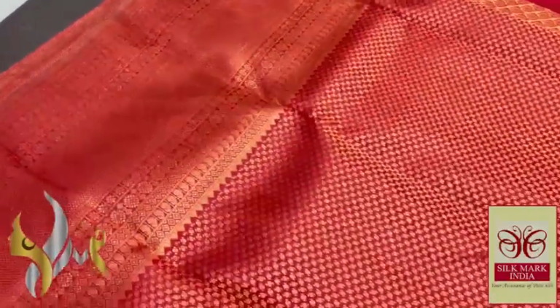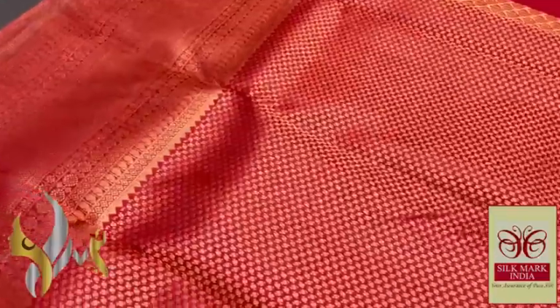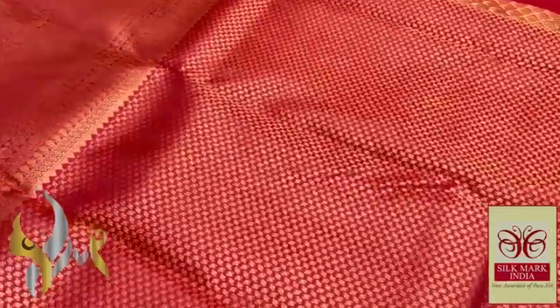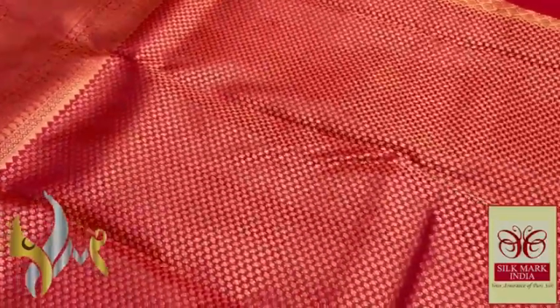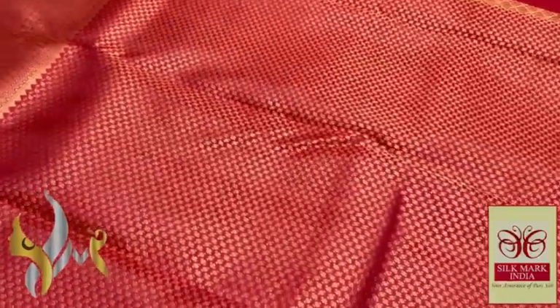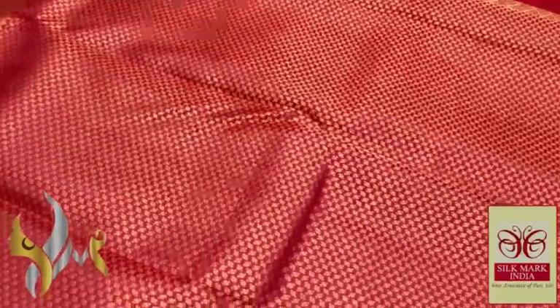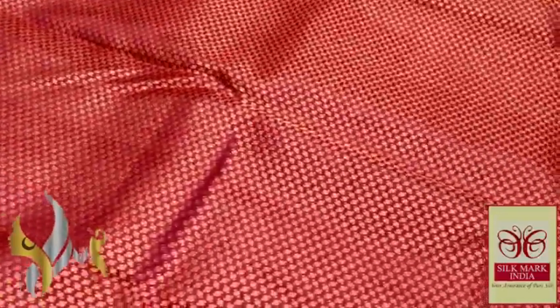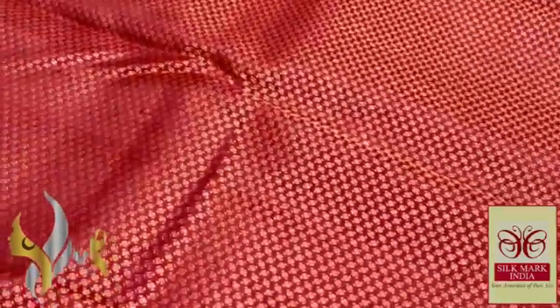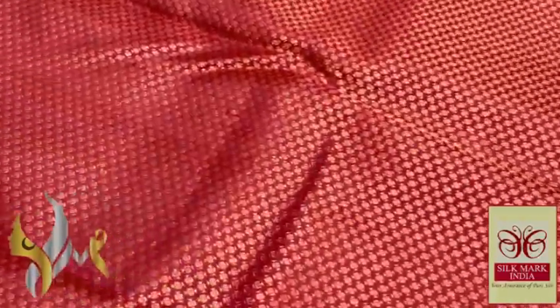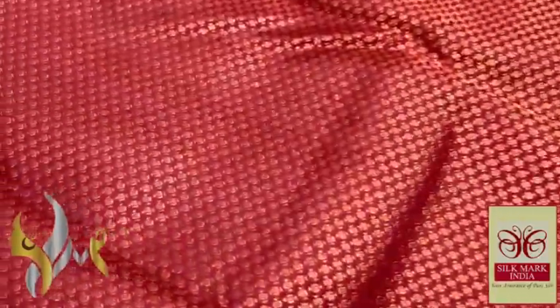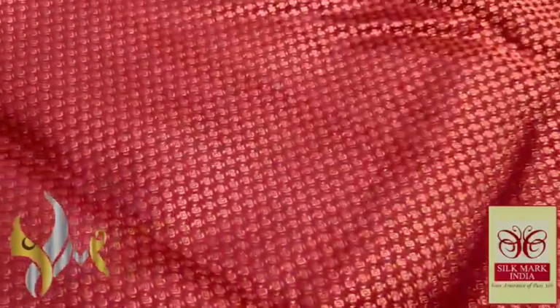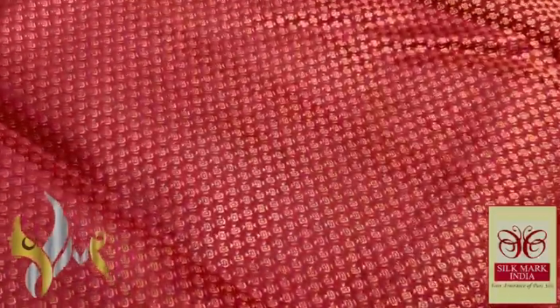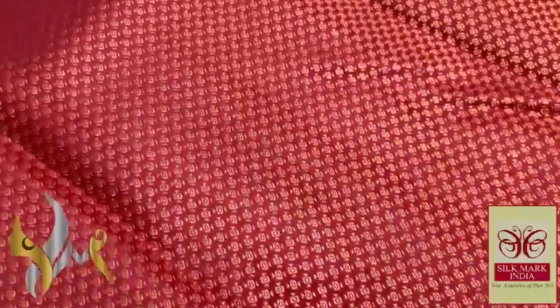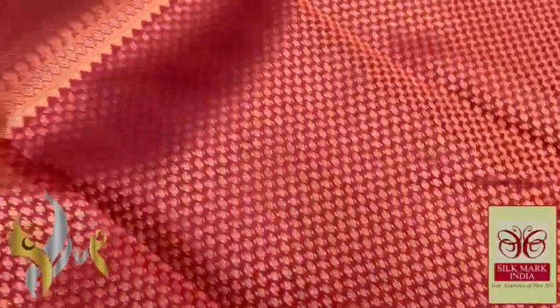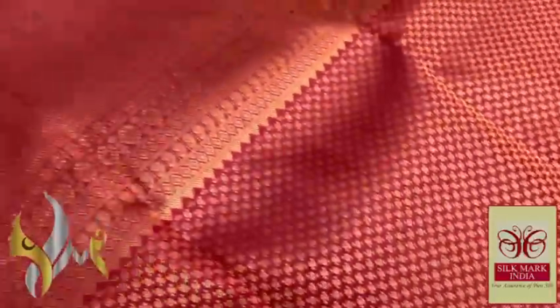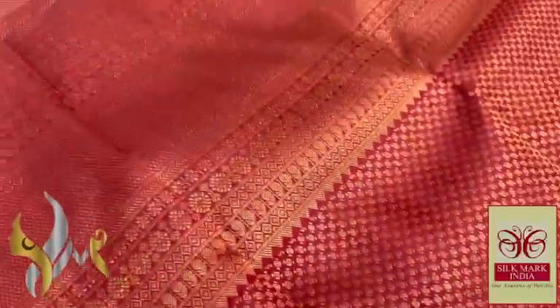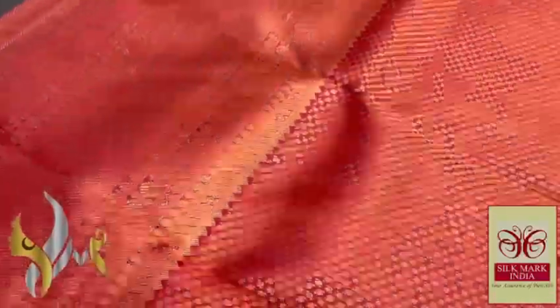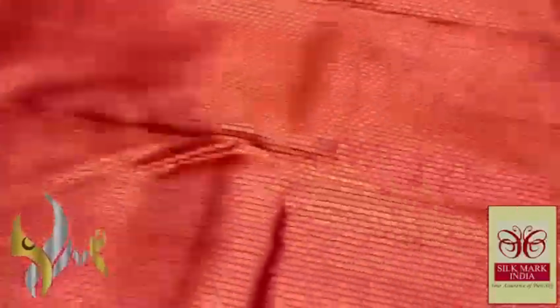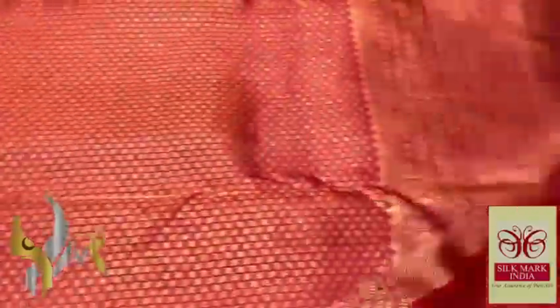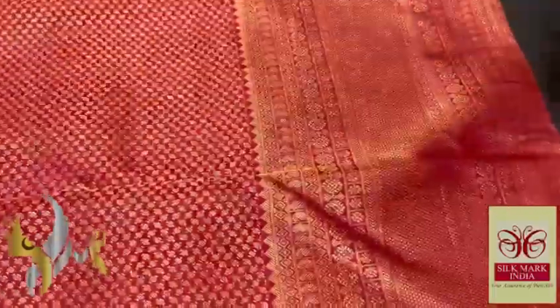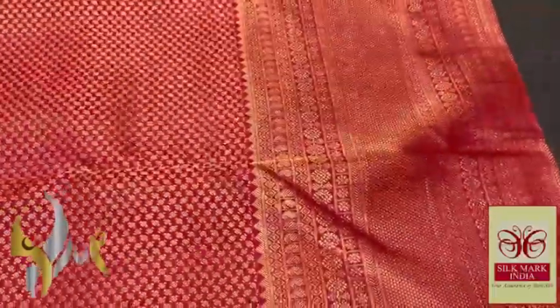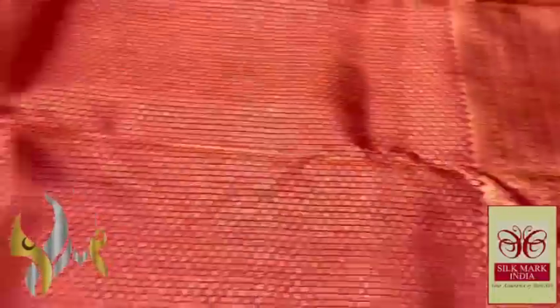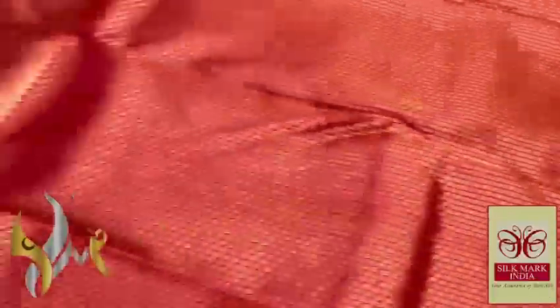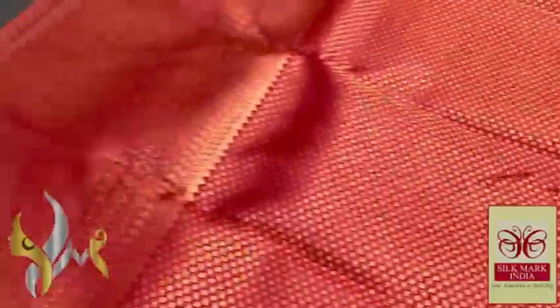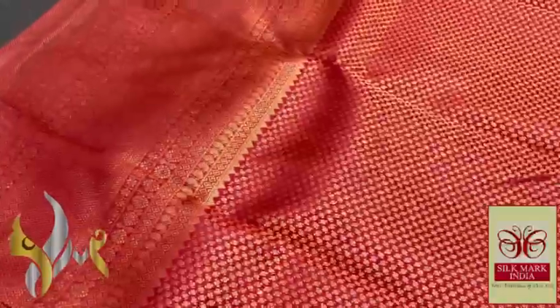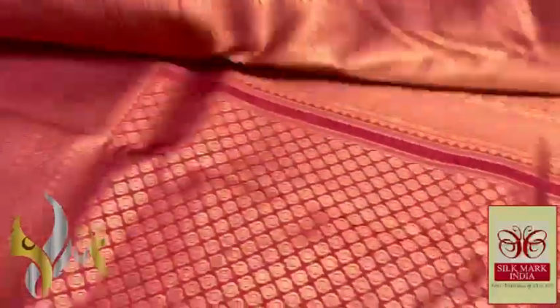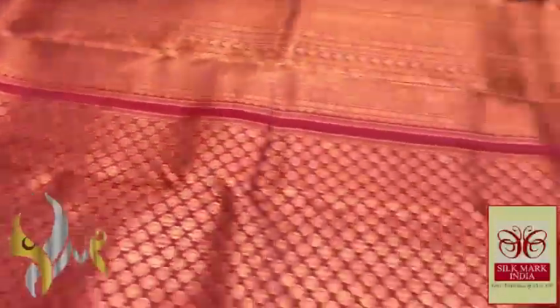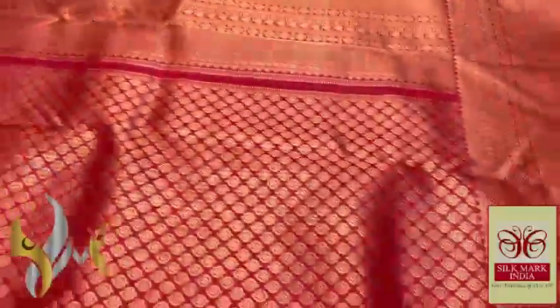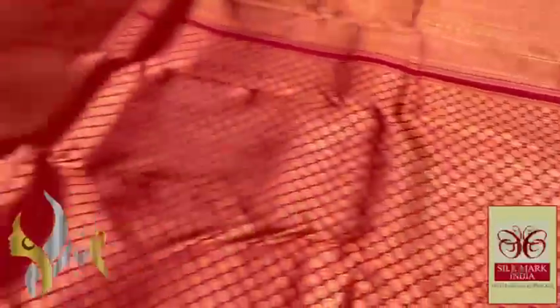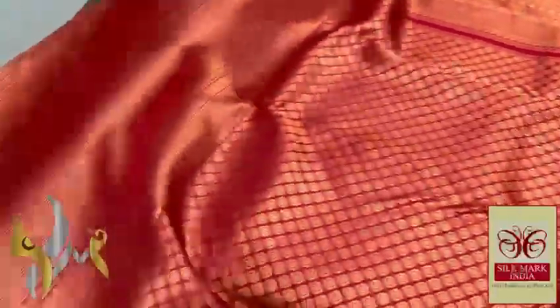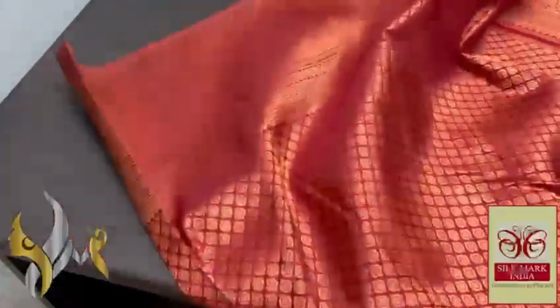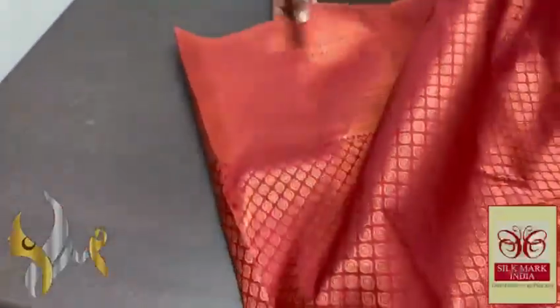This is the blouse piece. The blouse piece is also completely worked — you can see the minute working in the blouse piece. The blouse piece also has both sides with a very big border: beautiful 12 inch border for both sides.